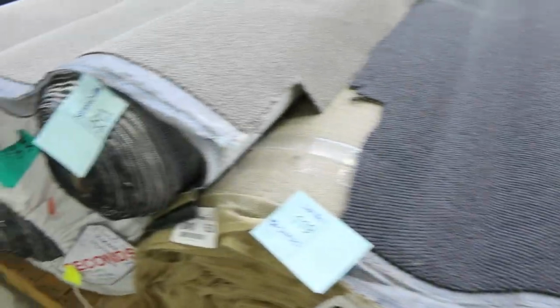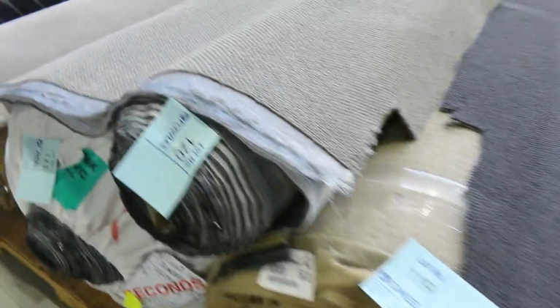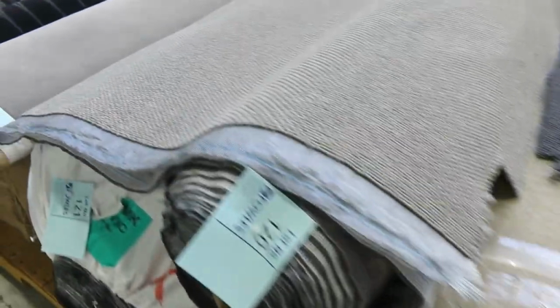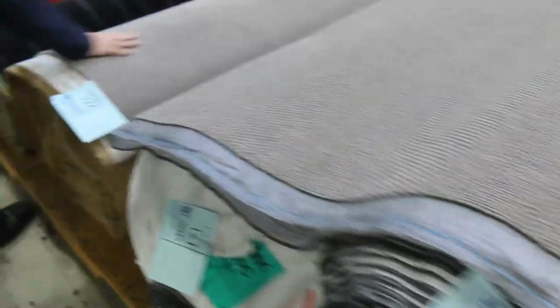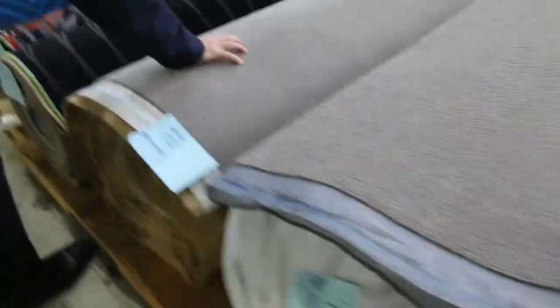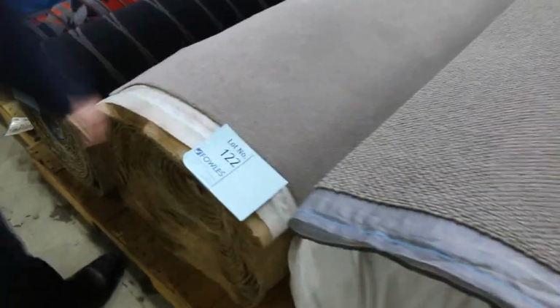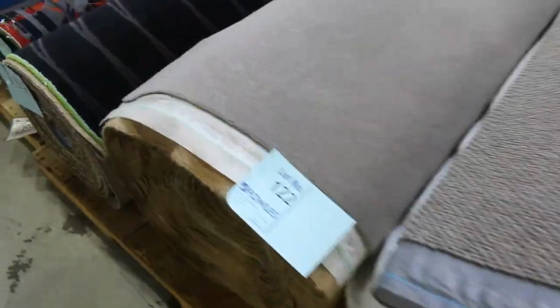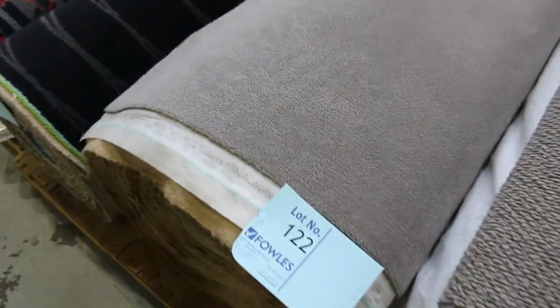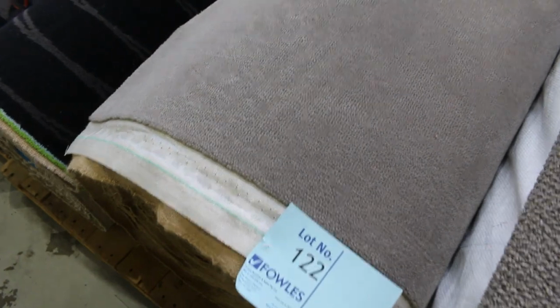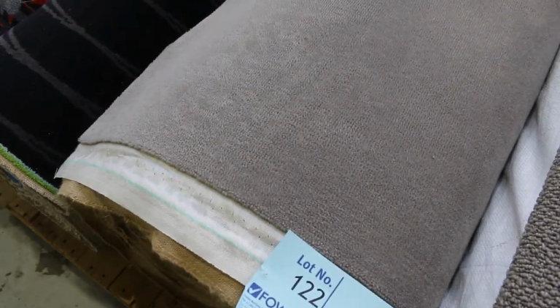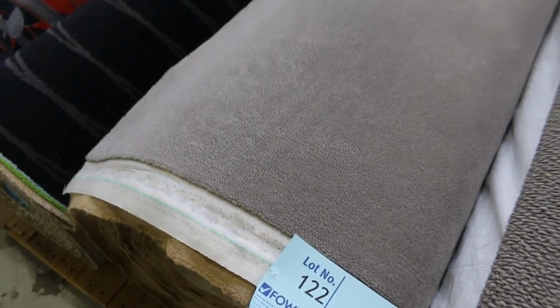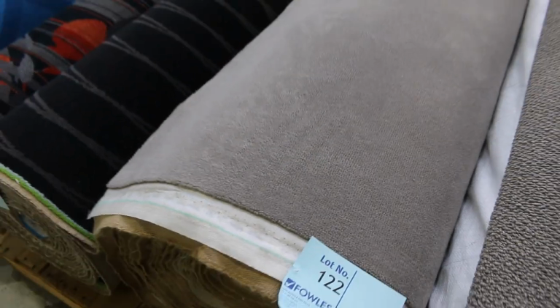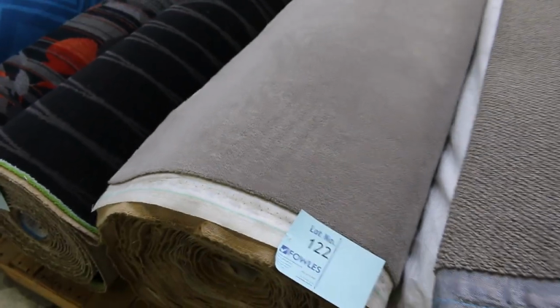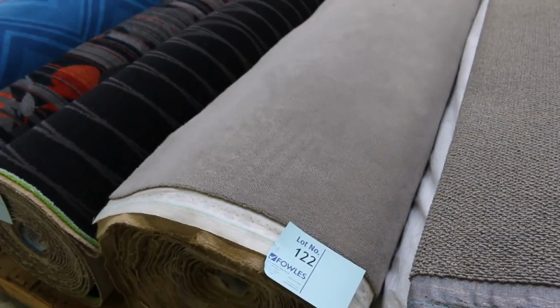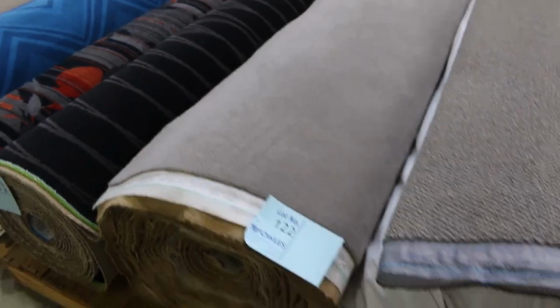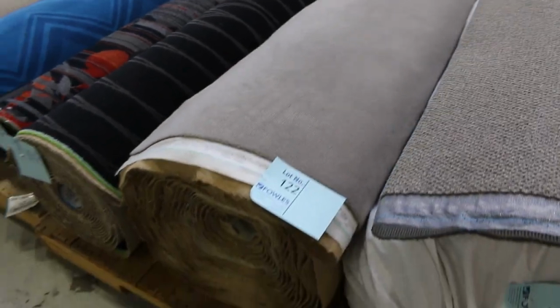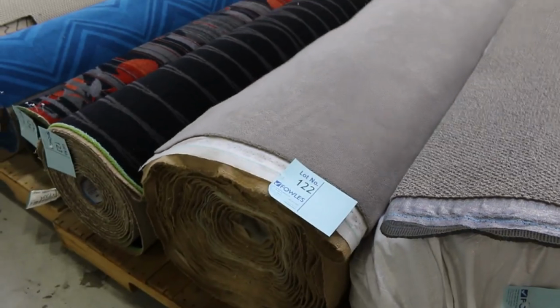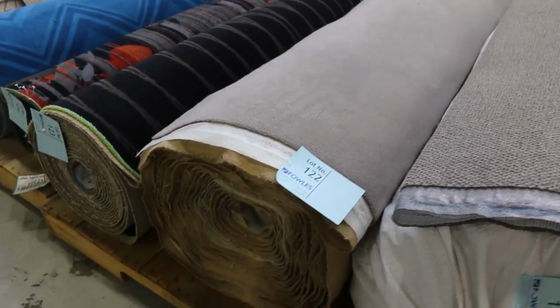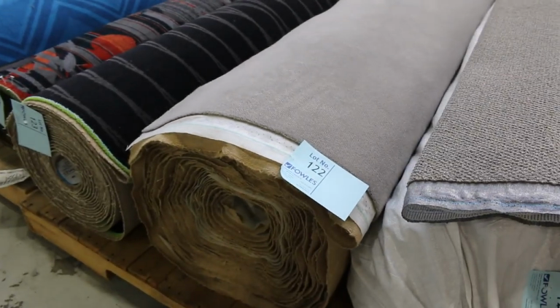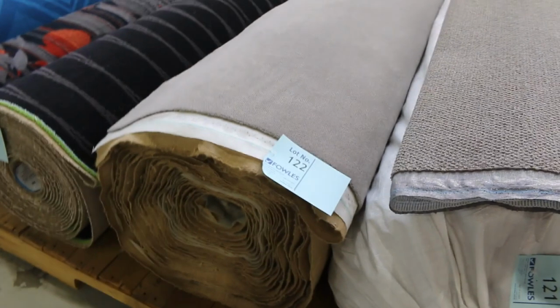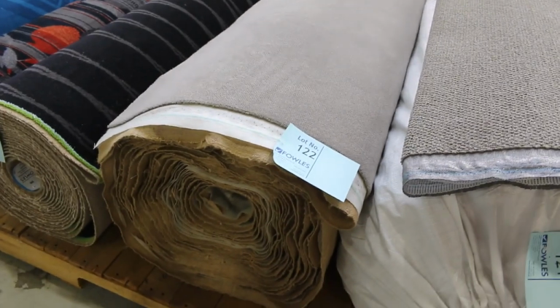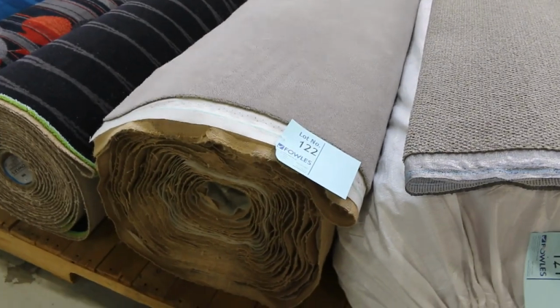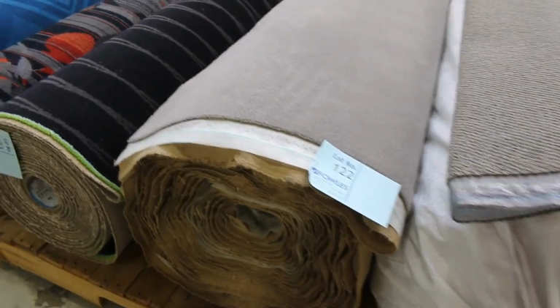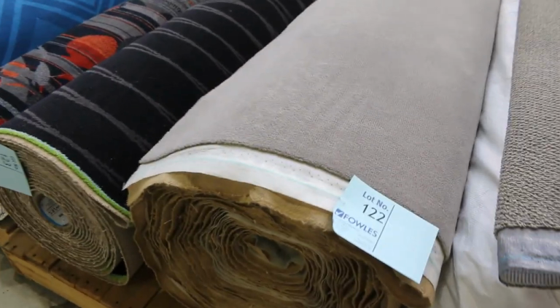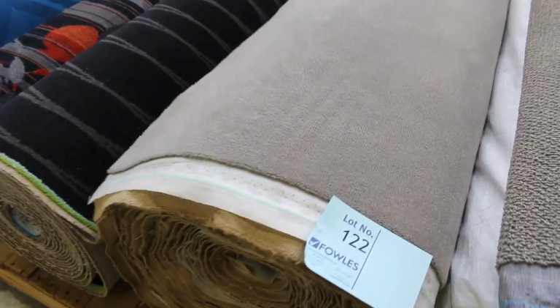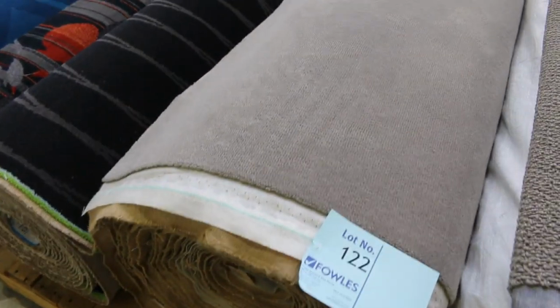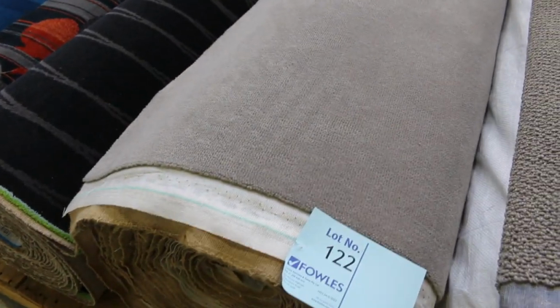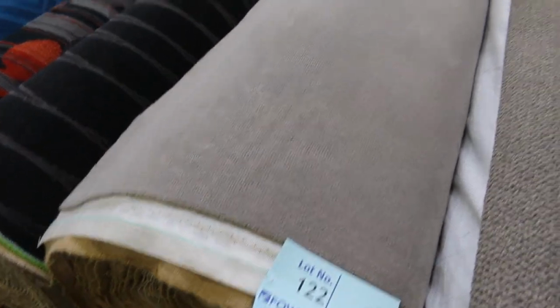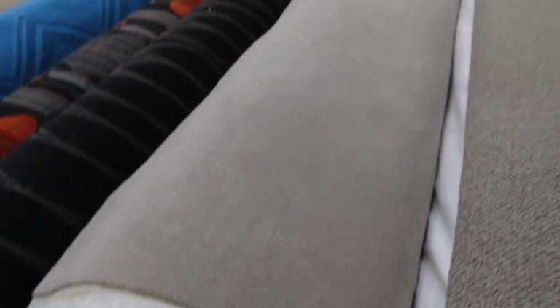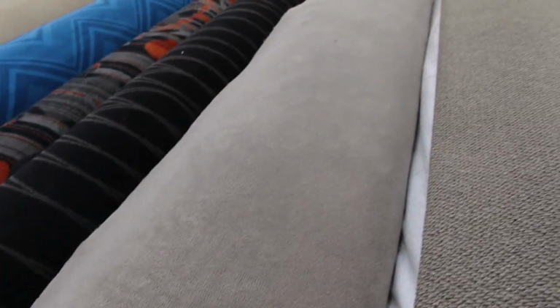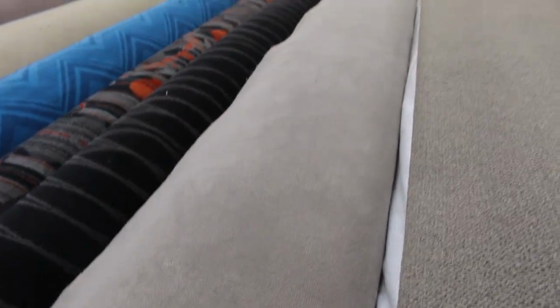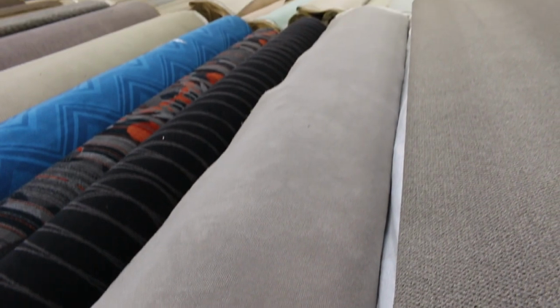Lot number 122 is a beautiful quality wool plush pile. That would normally retail about $300 a metre. We're looking to get around $60 a metre for that — so a big saving of $240 plus on that quality carpet. Nice velour finish.